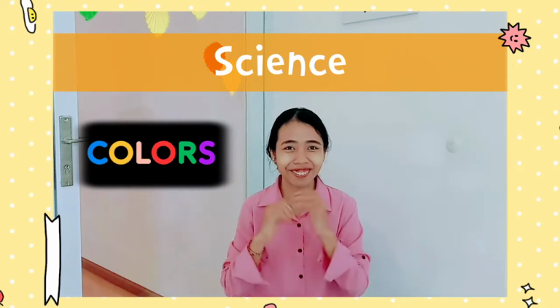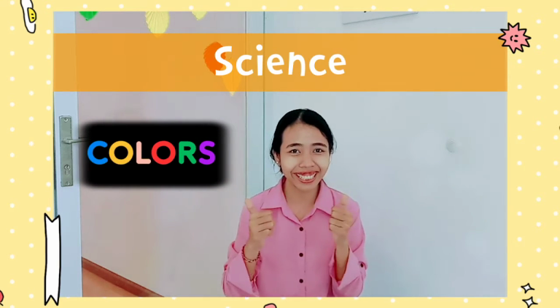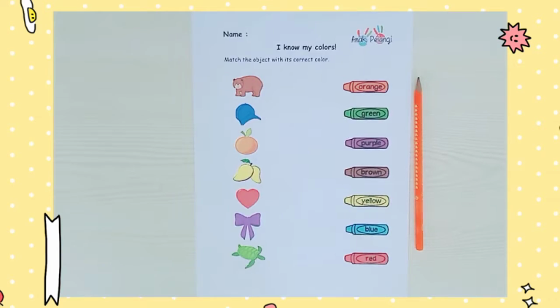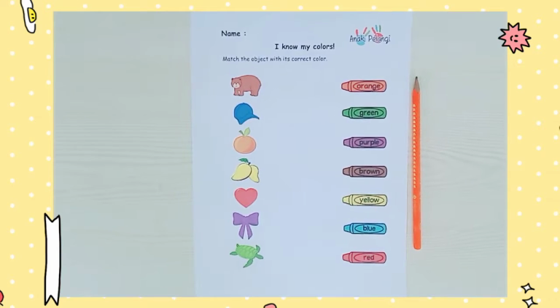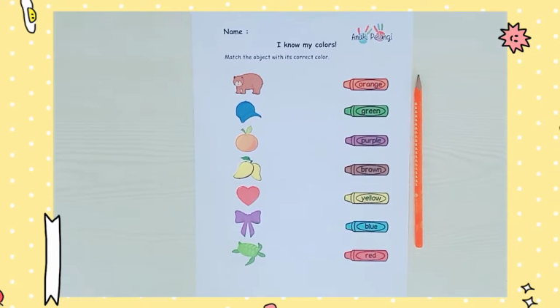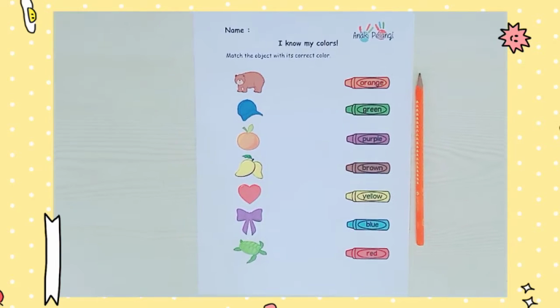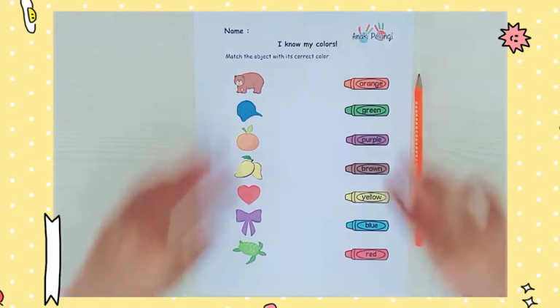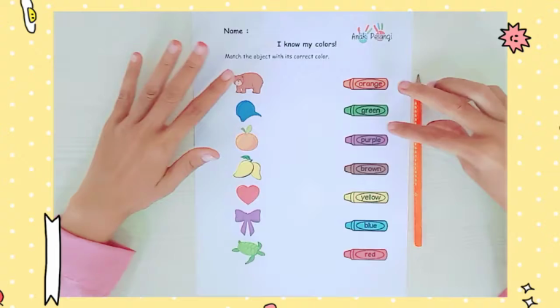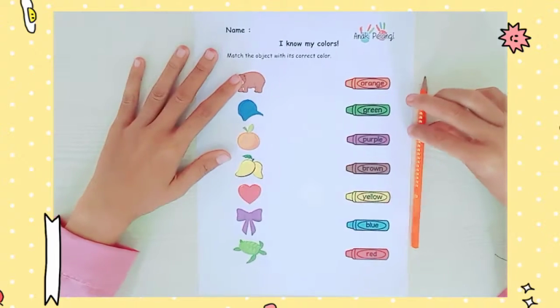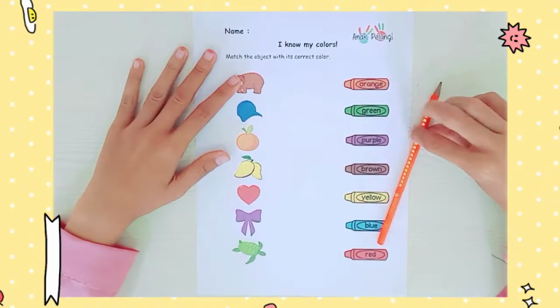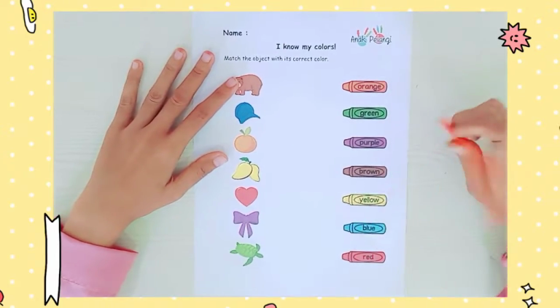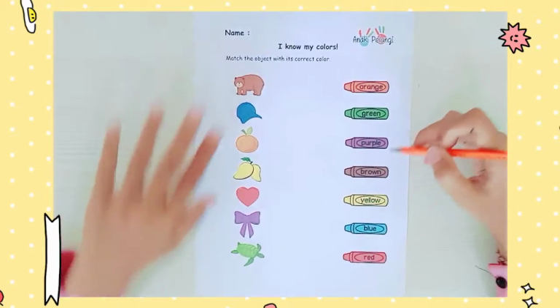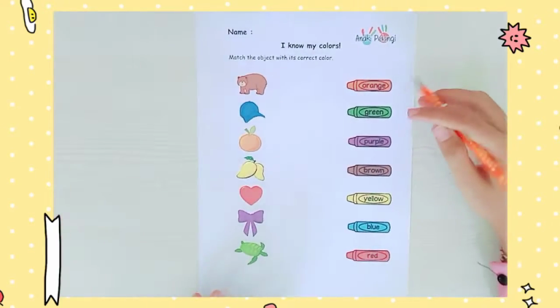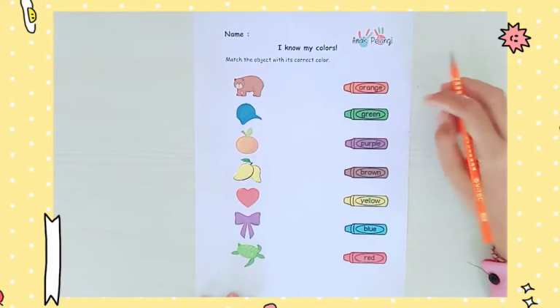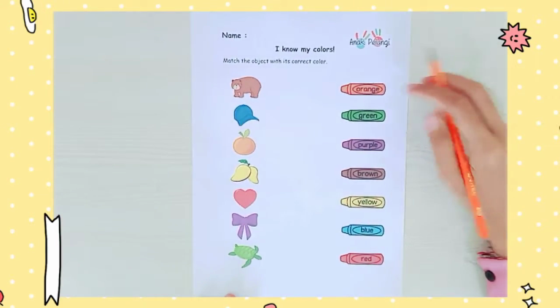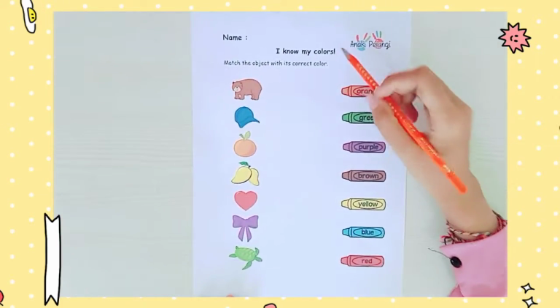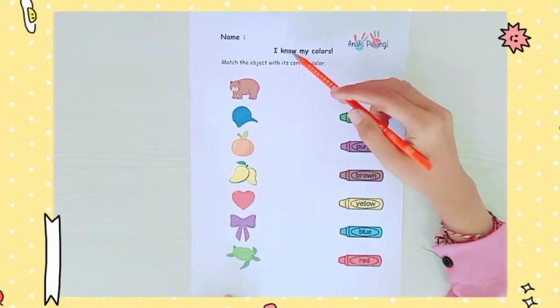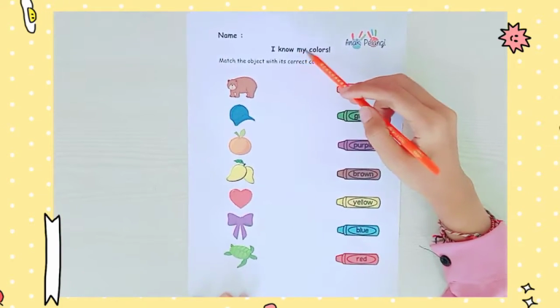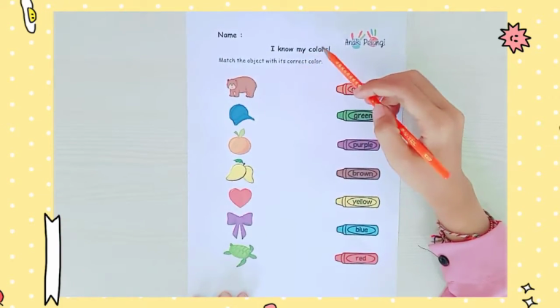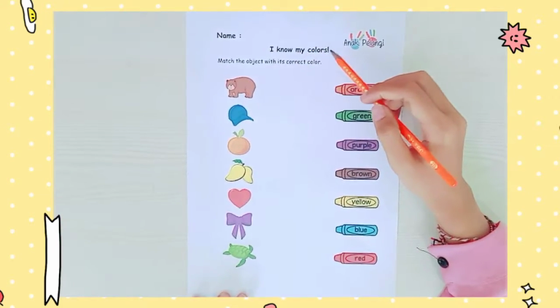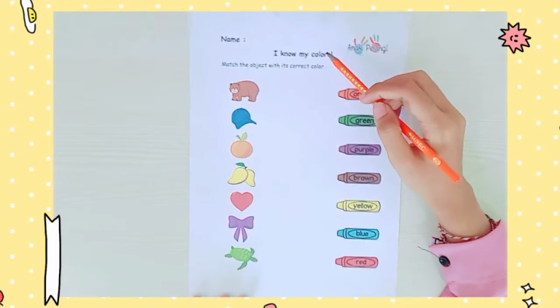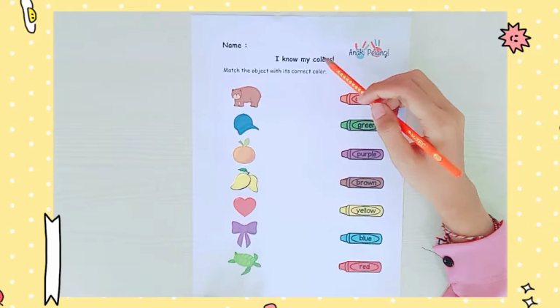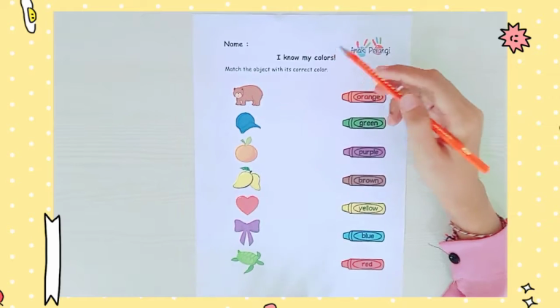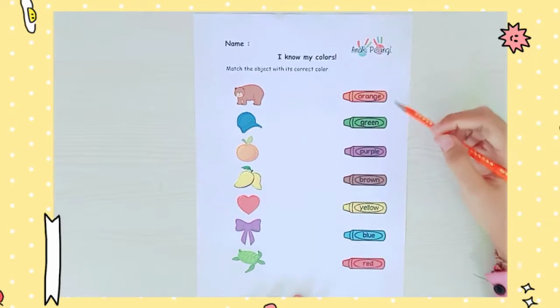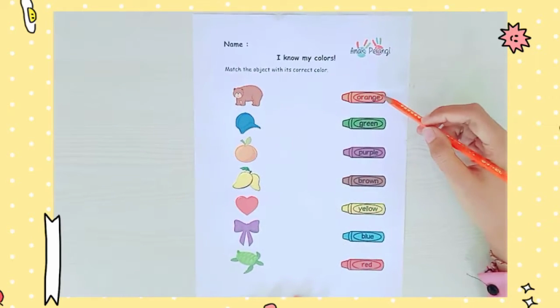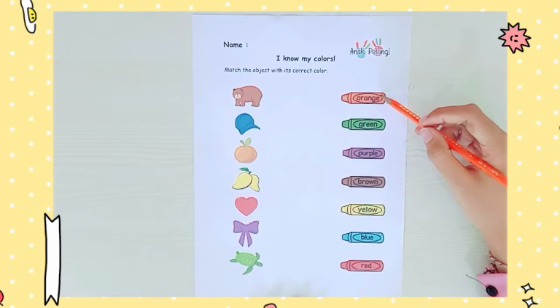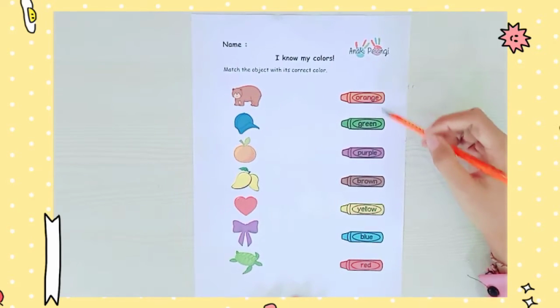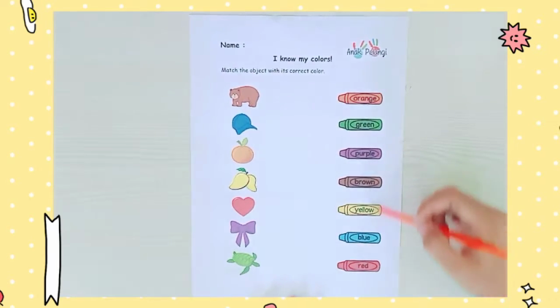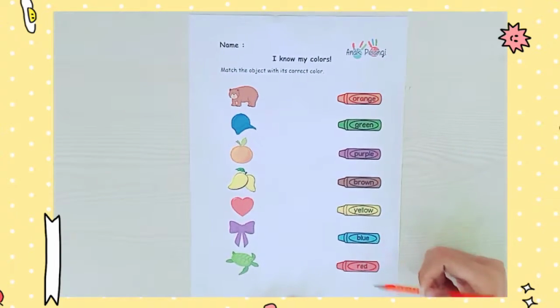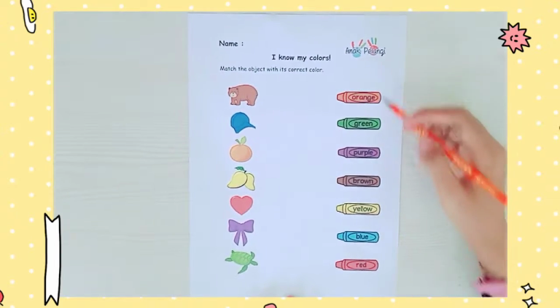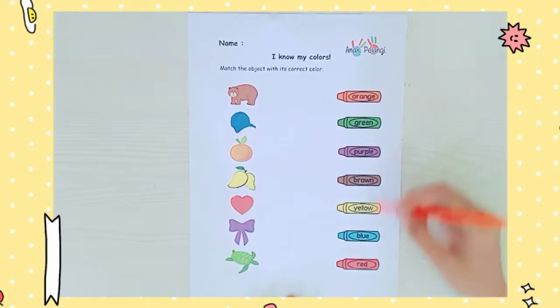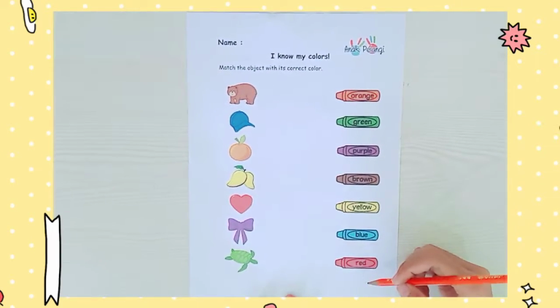Are you ready? Okay Rainbow Kids, now let's redo this worksheet. Grab your pencil. I know my colors. You can look here — we have a lot of colors.